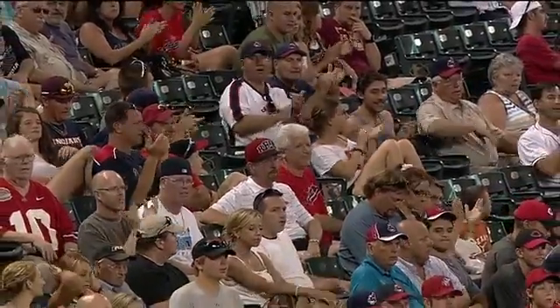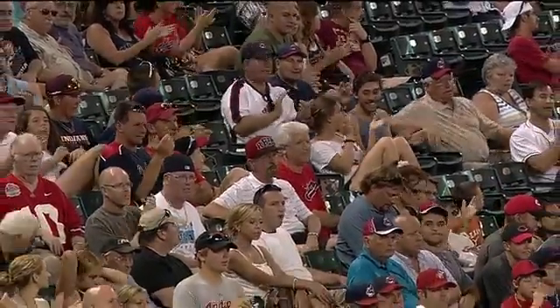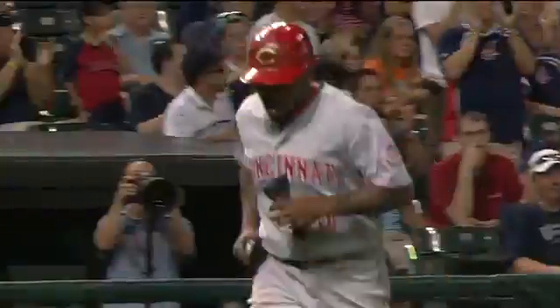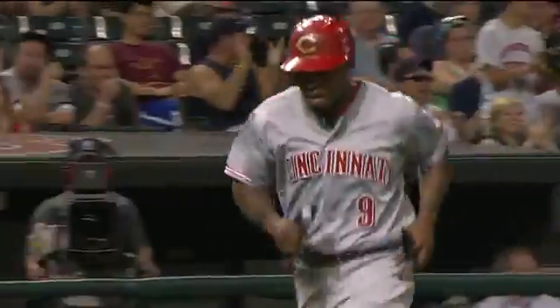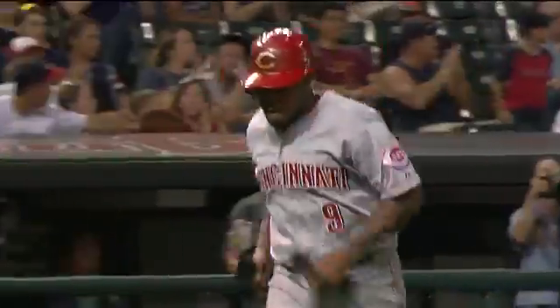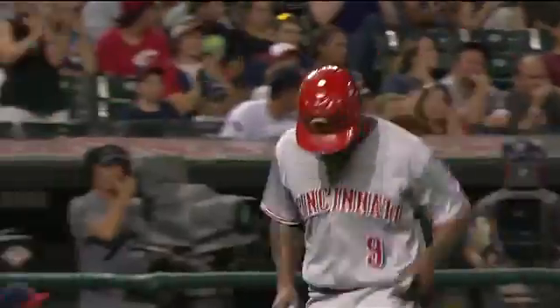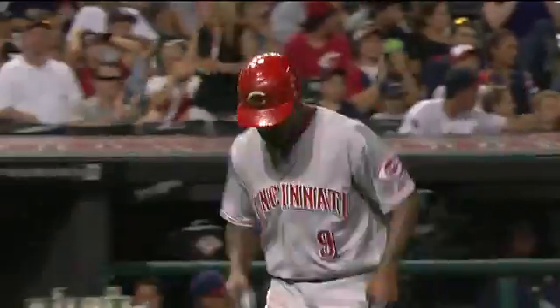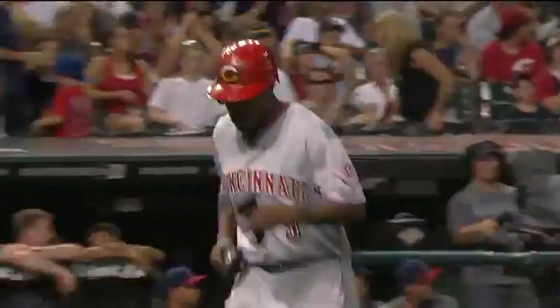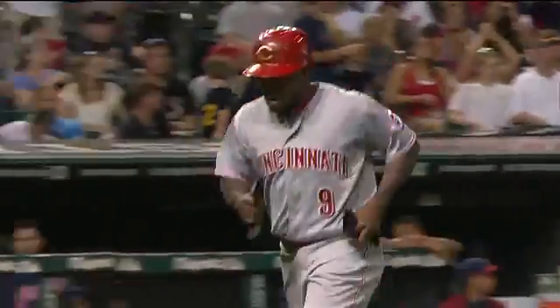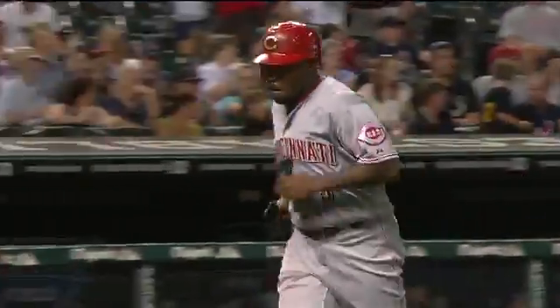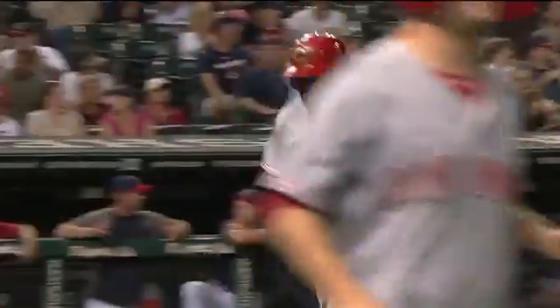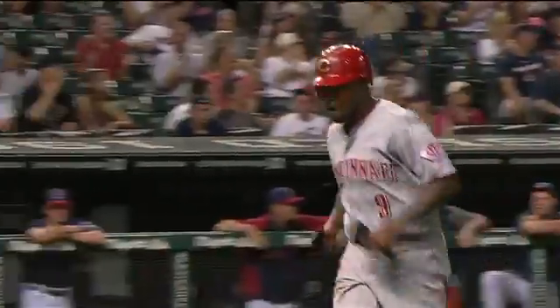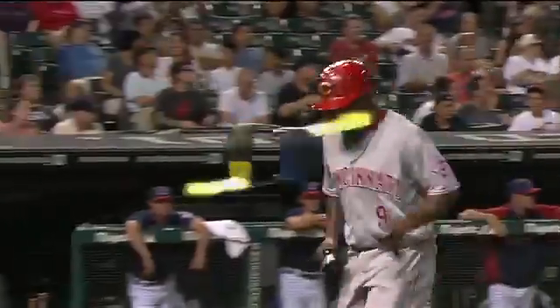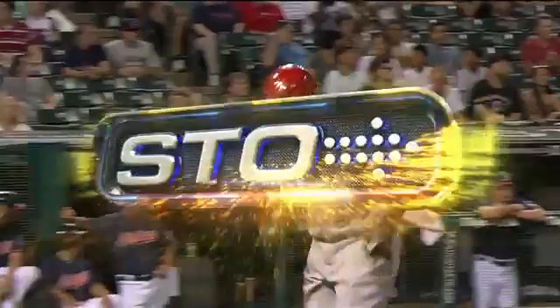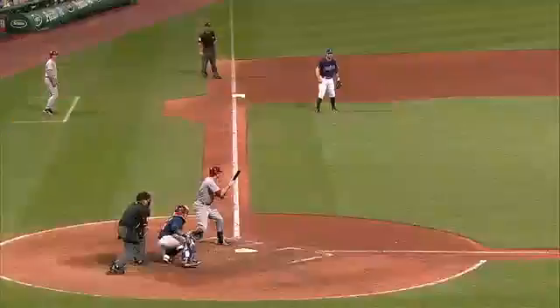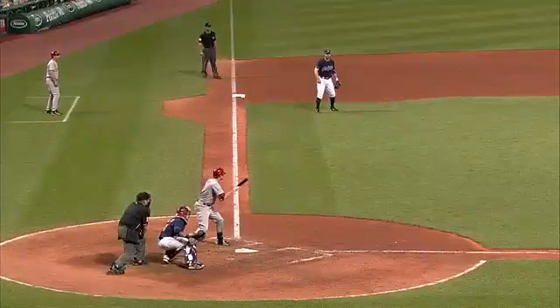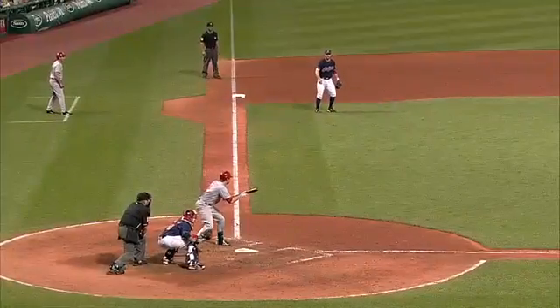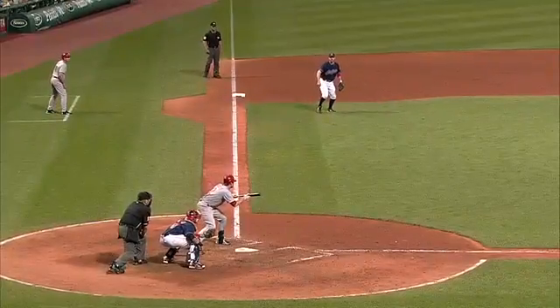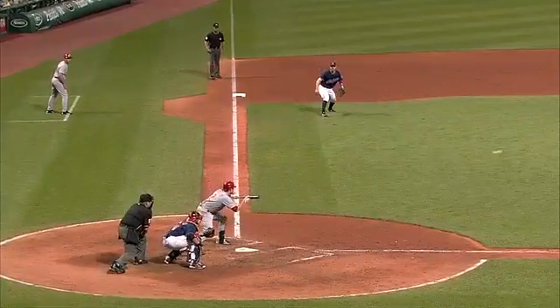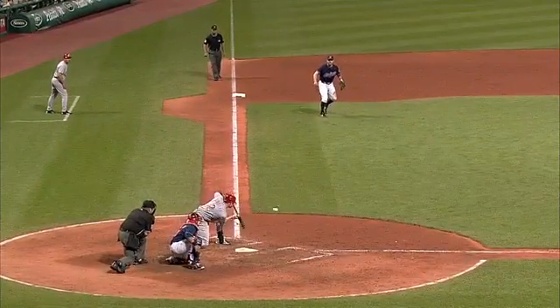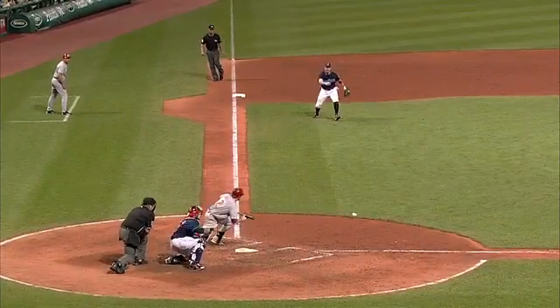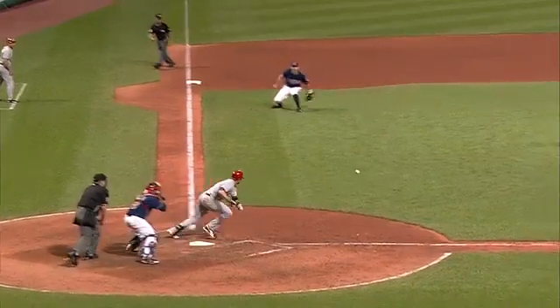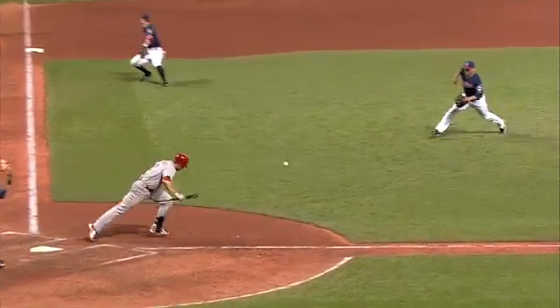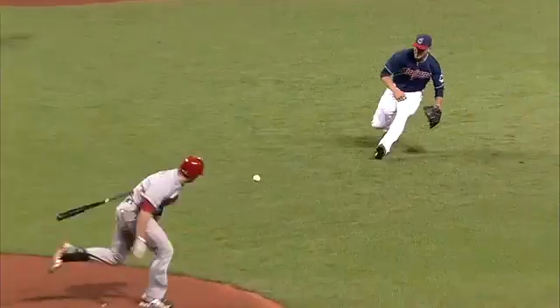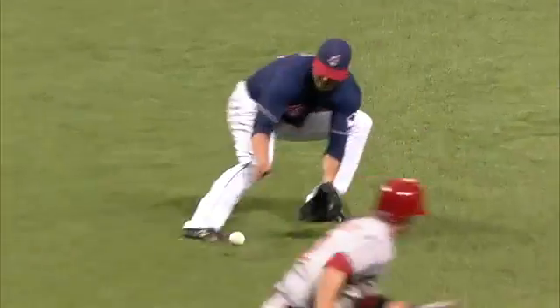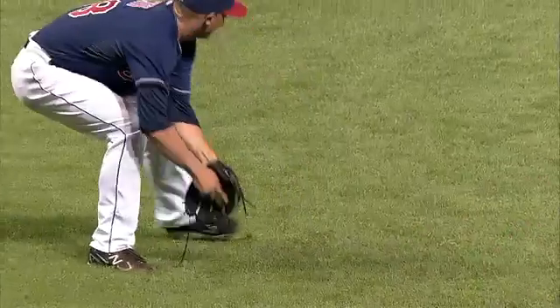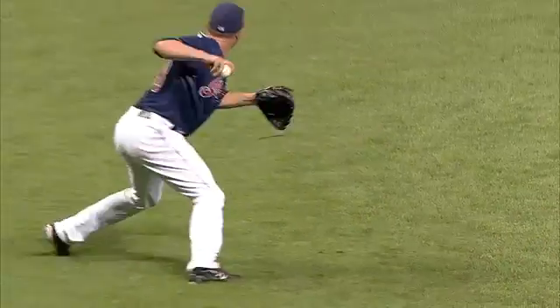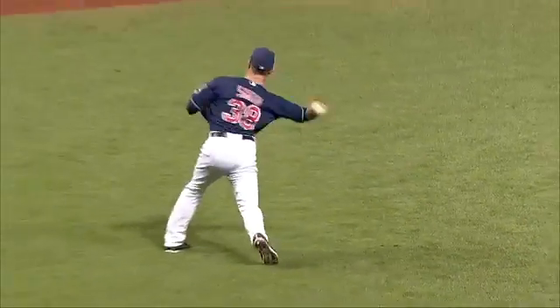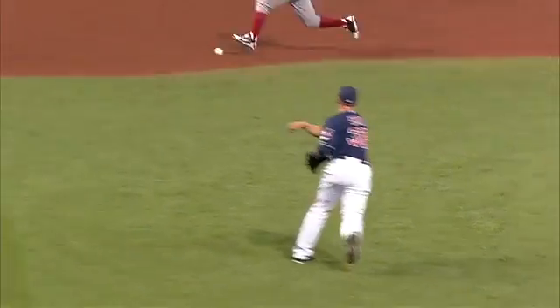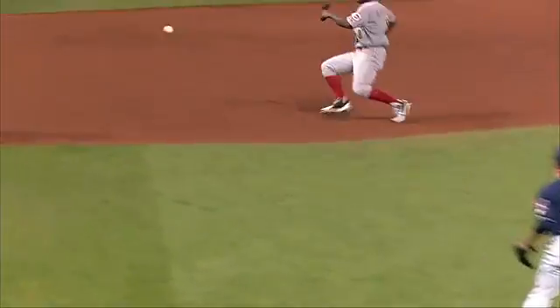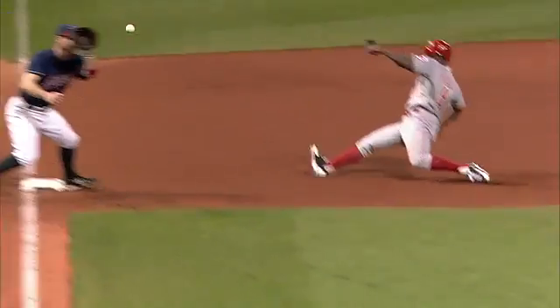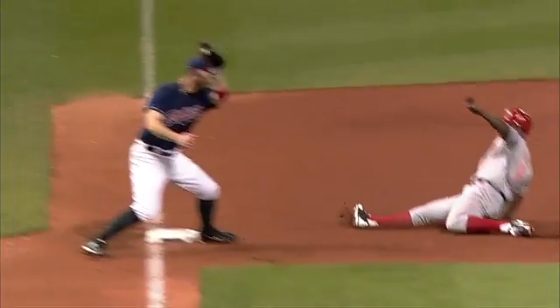But I wonder if the way Harris slid, he might not have been able to get his front foot to the bag, and it looked like Hanahan tagged him on the back leg. He didn't go straight in. Watch, he goes with a bent leg. Smitty, an excellent fielding pitcher, comes over. Watch his slide.